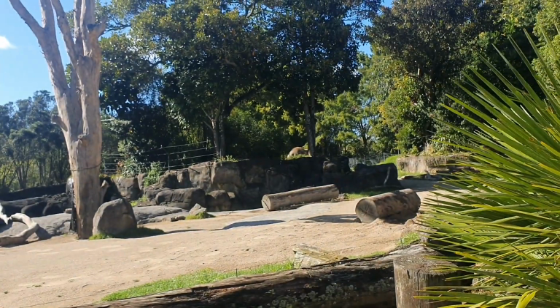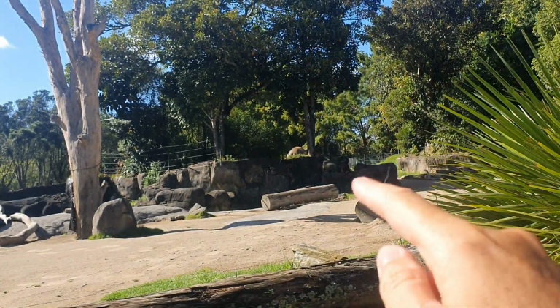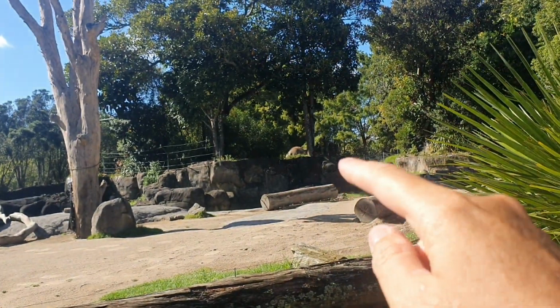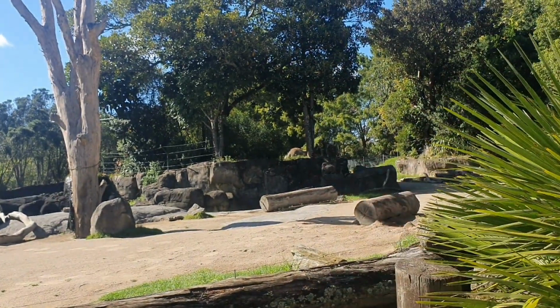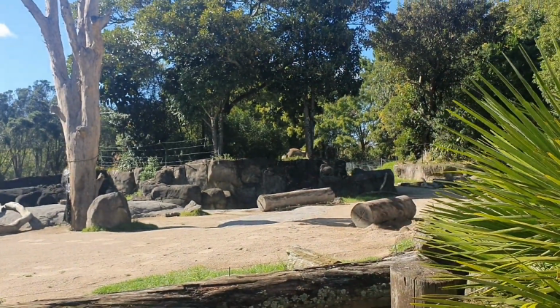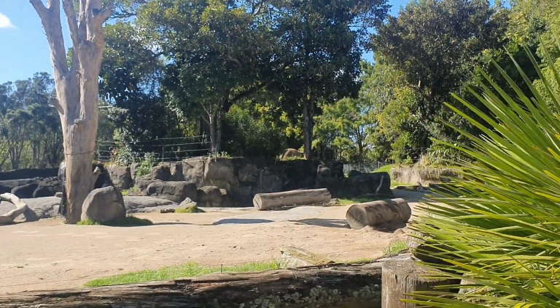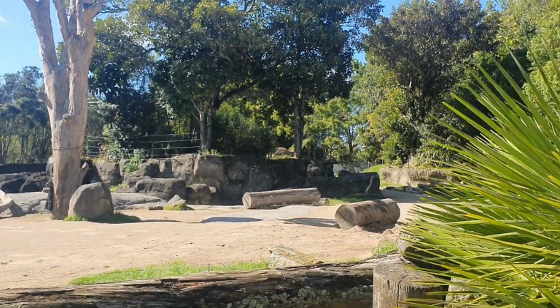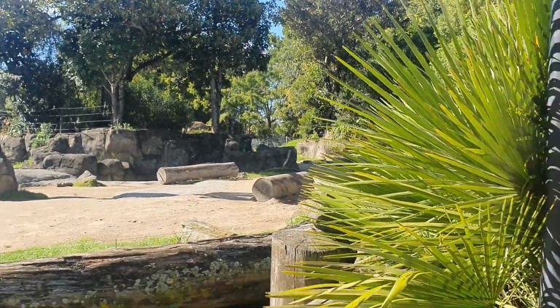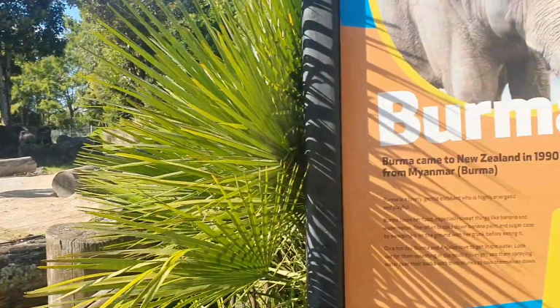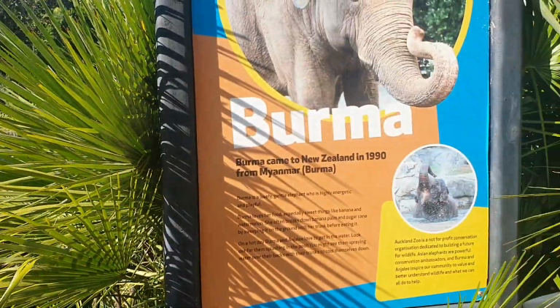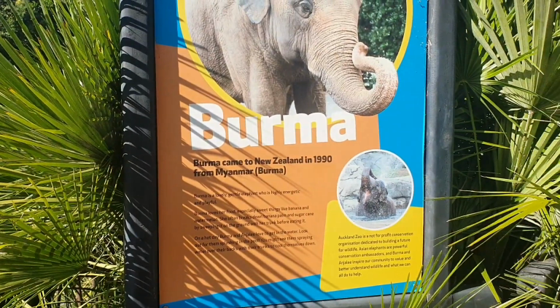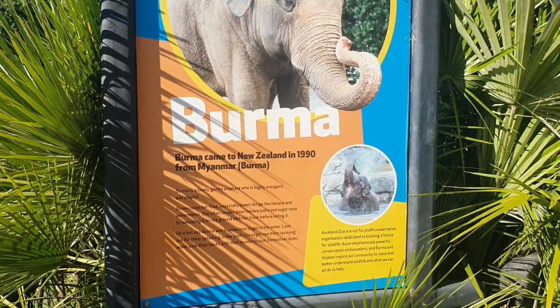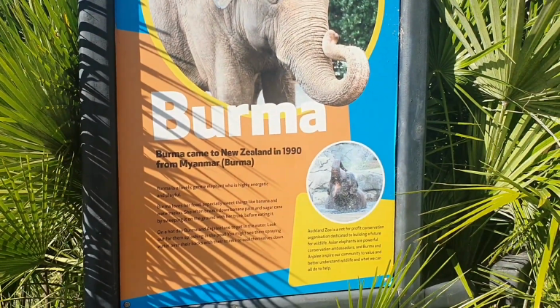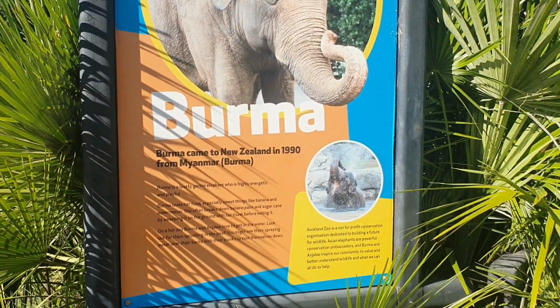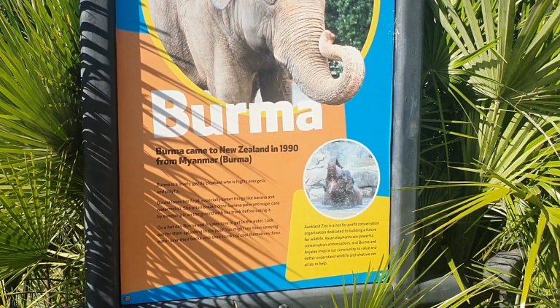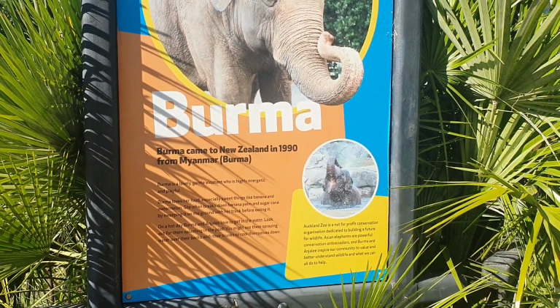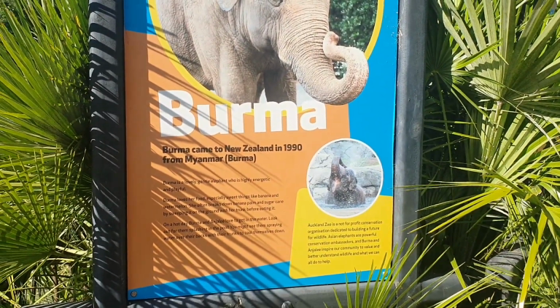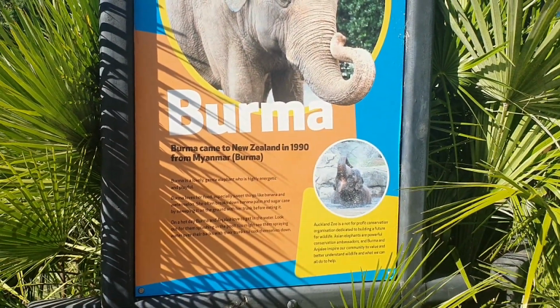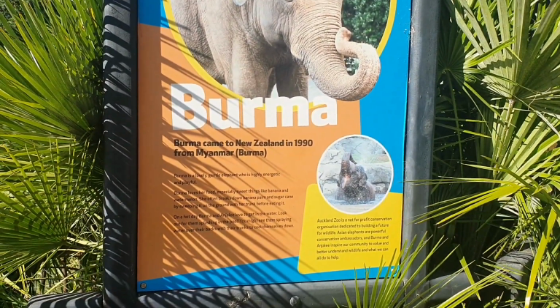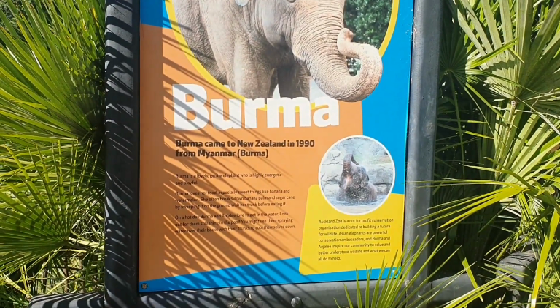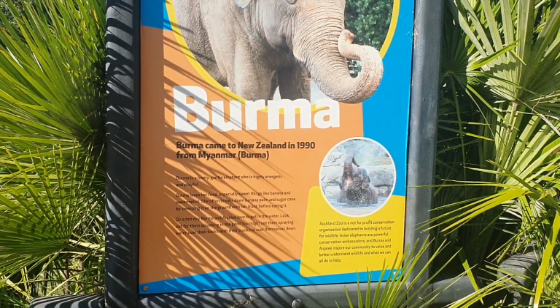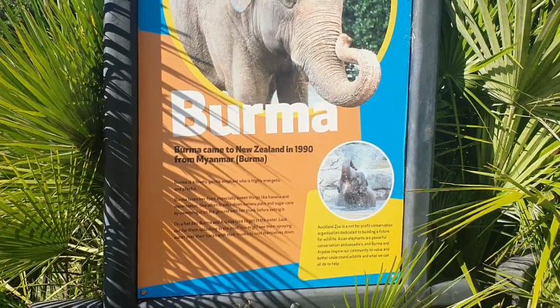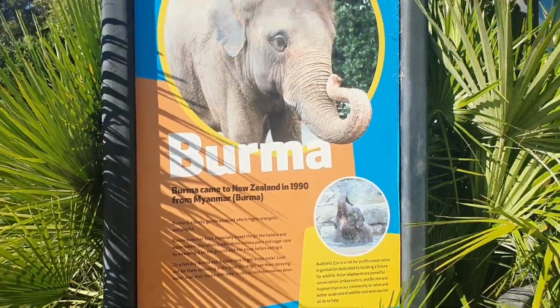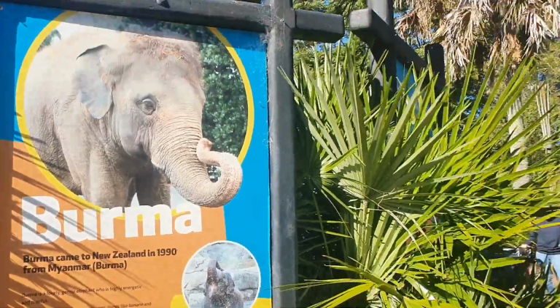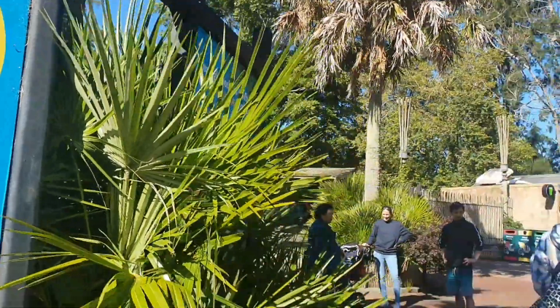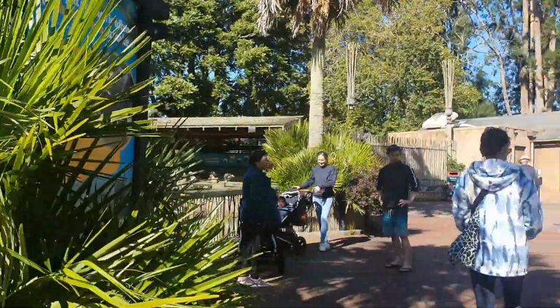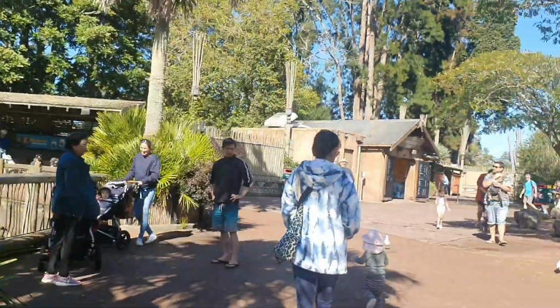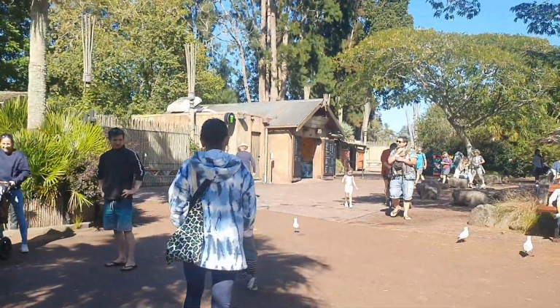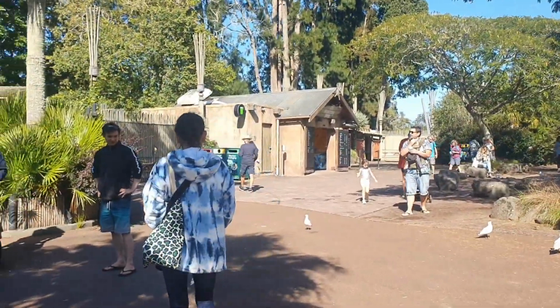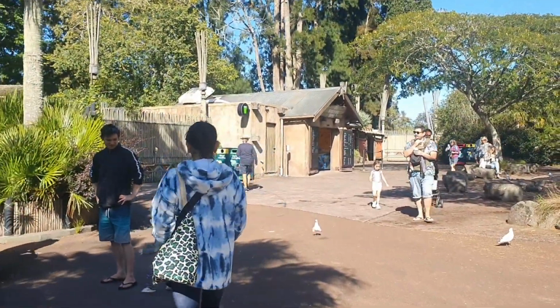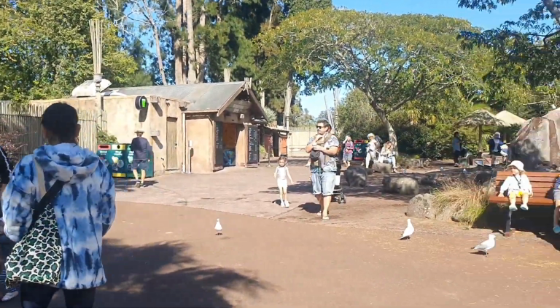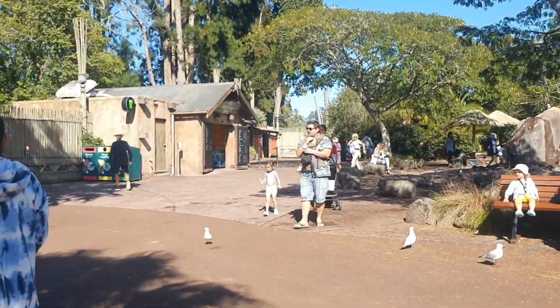Oh, there's a school here. She came to New Zealand in 1919. Let's go and take a look at her.